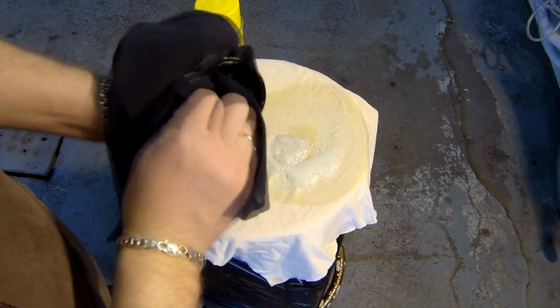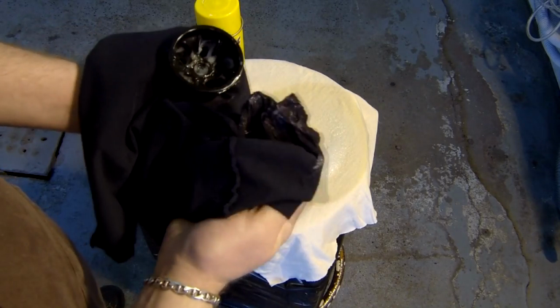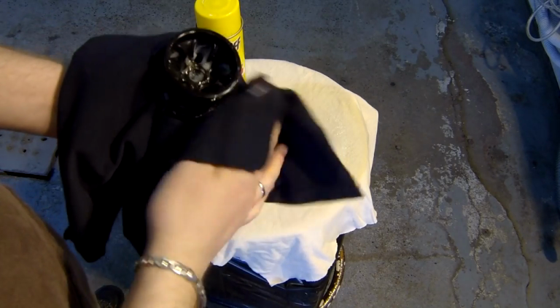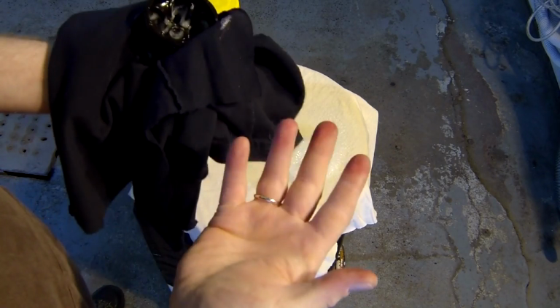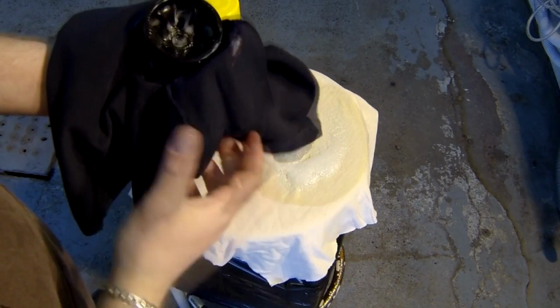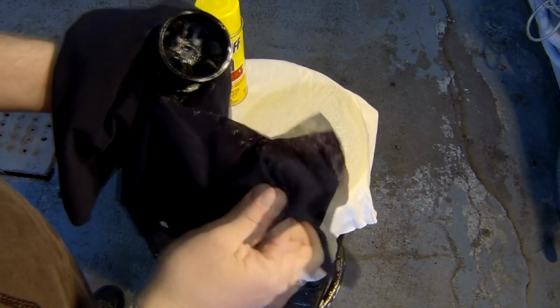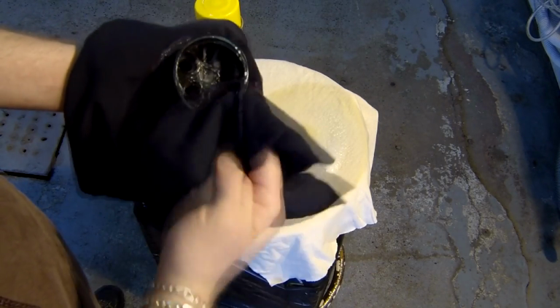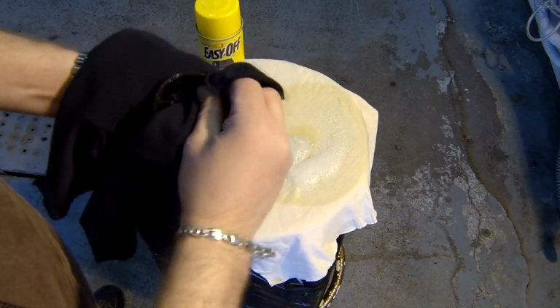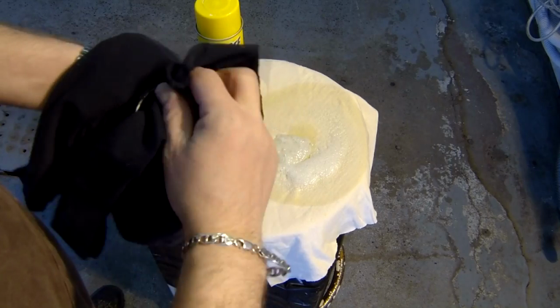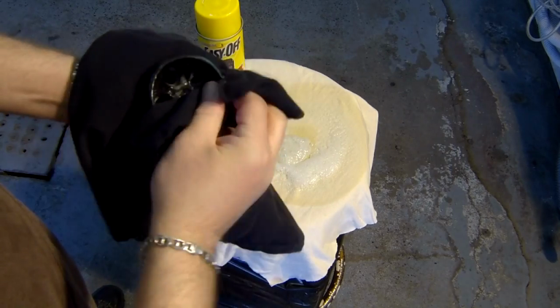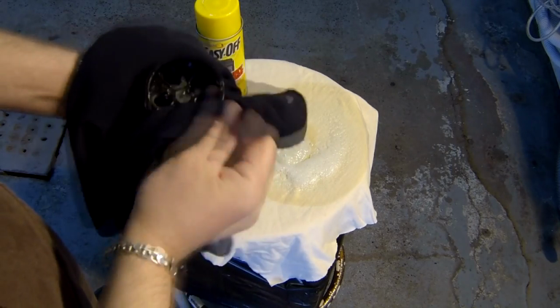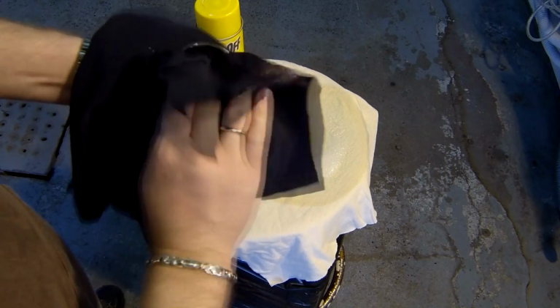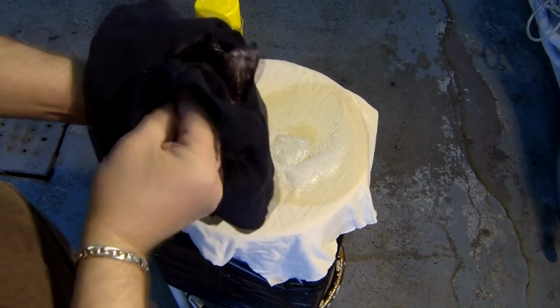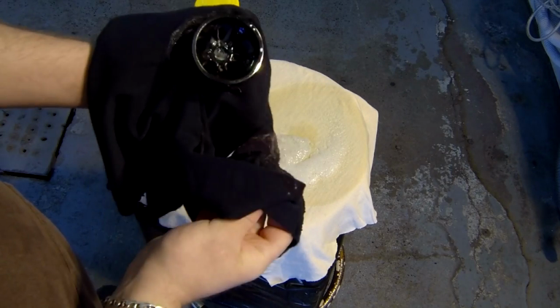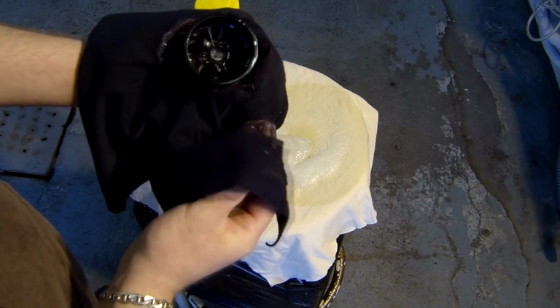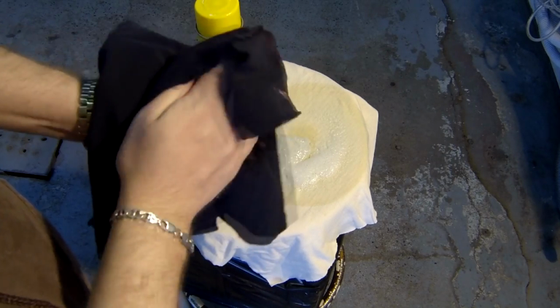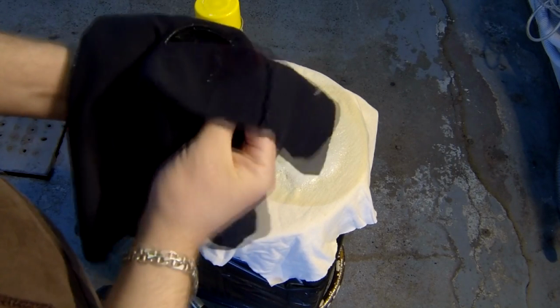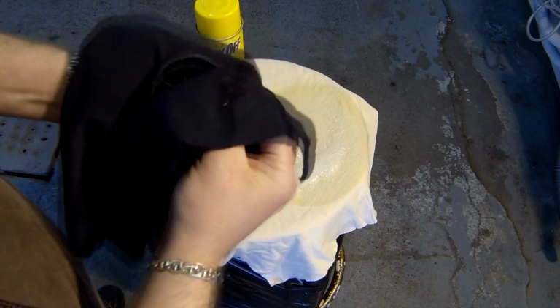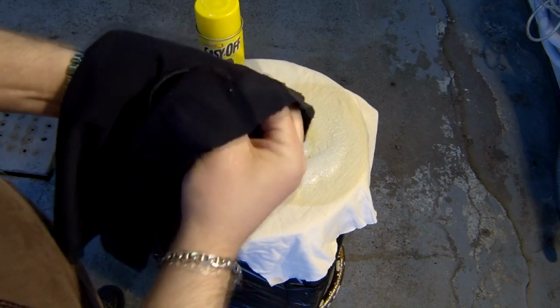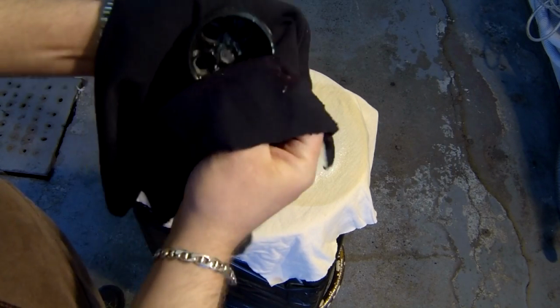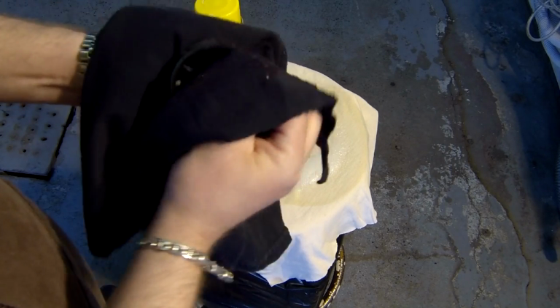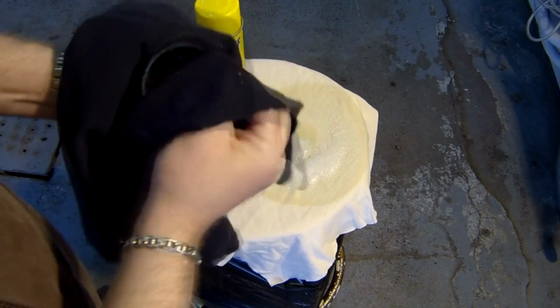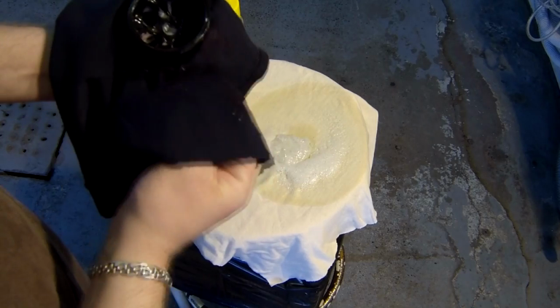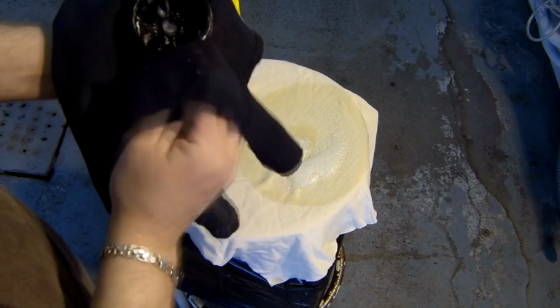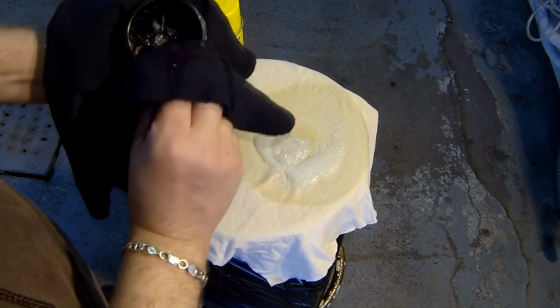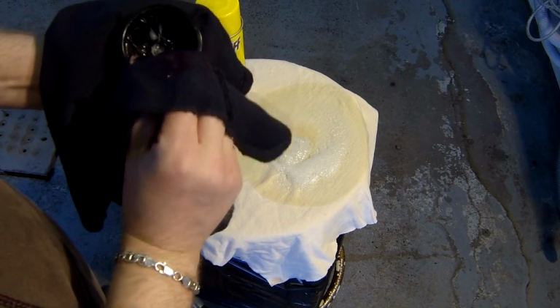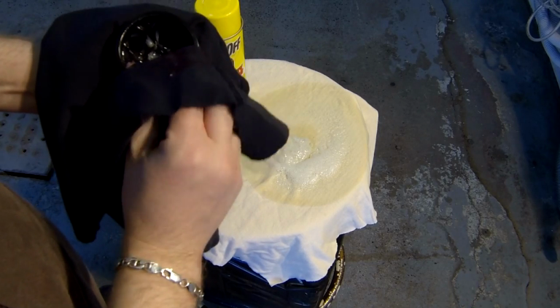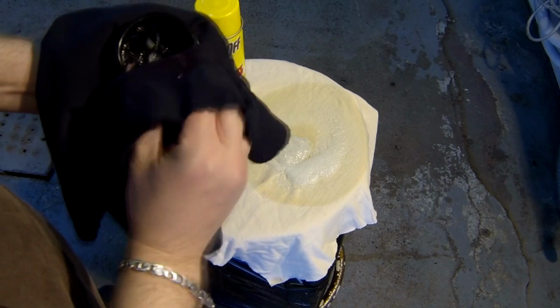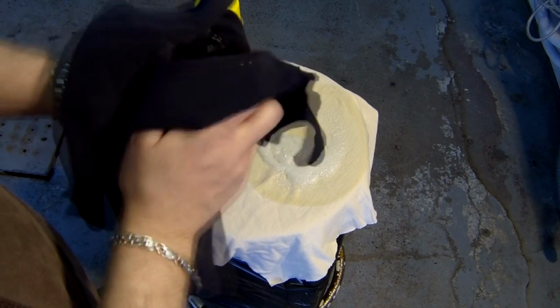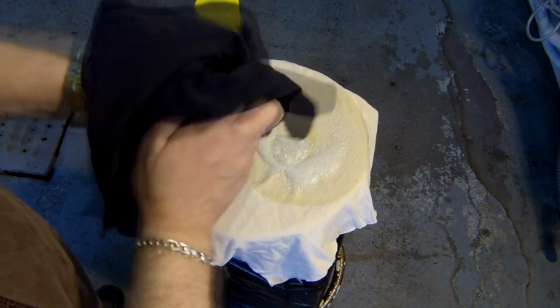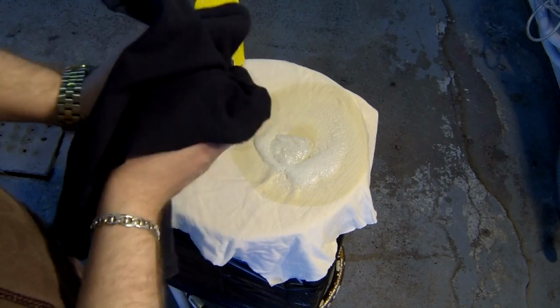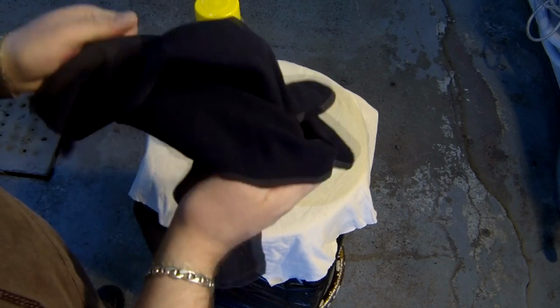I should be wearing gloves — I don't have any with me right now. As you can see, it might need another application to be able to remove it completely.